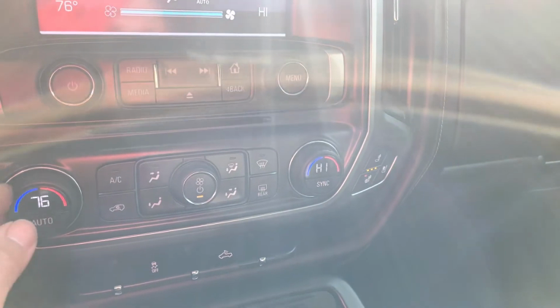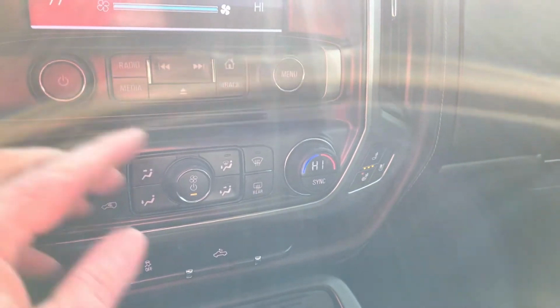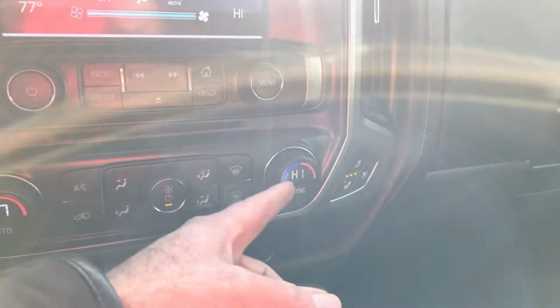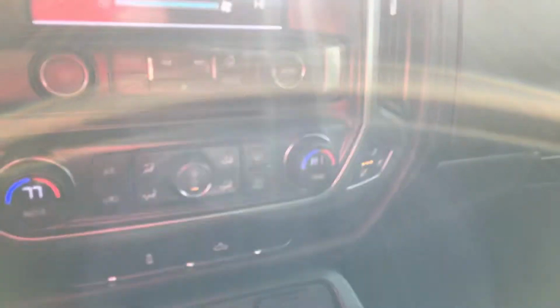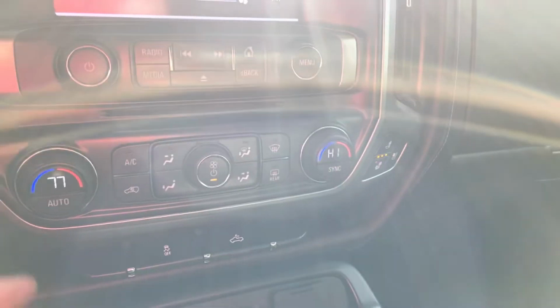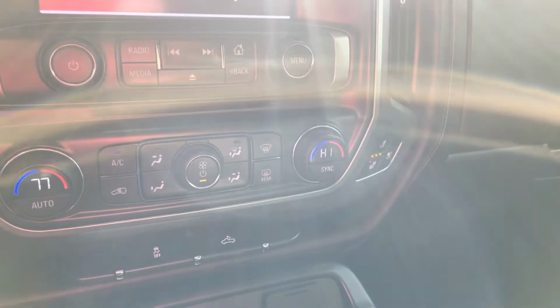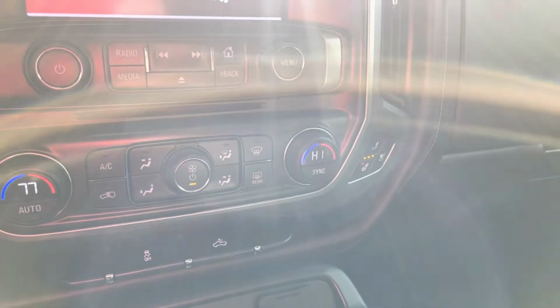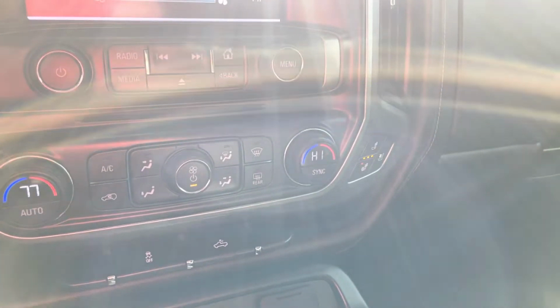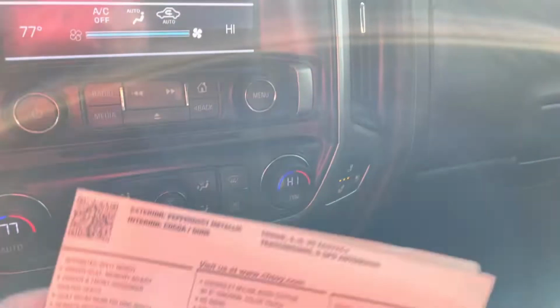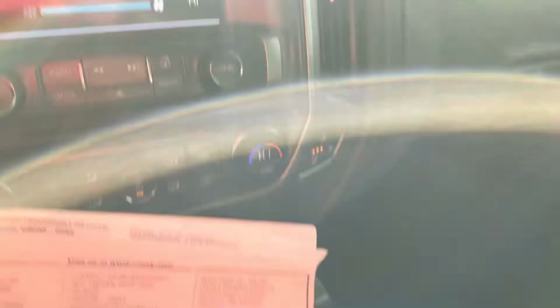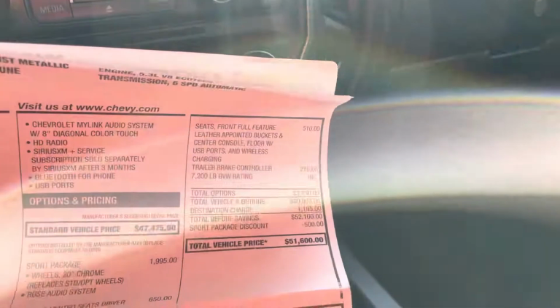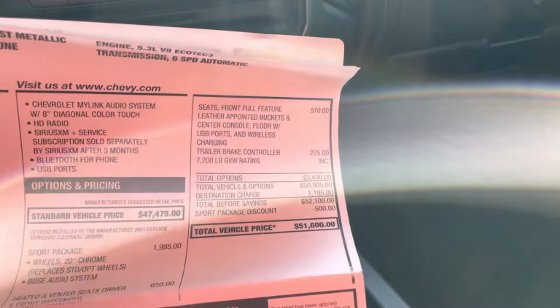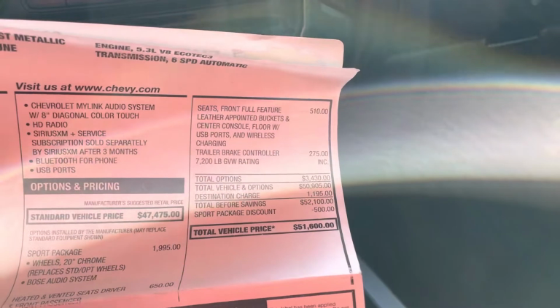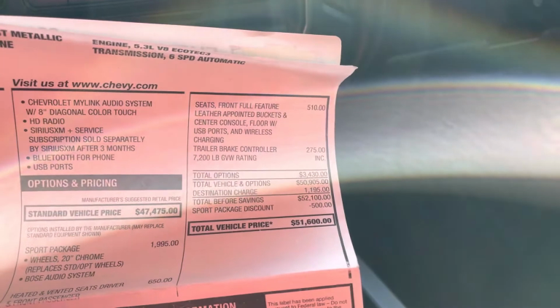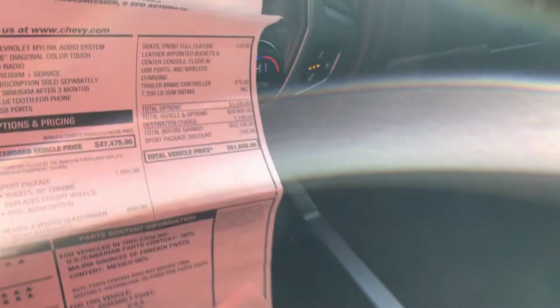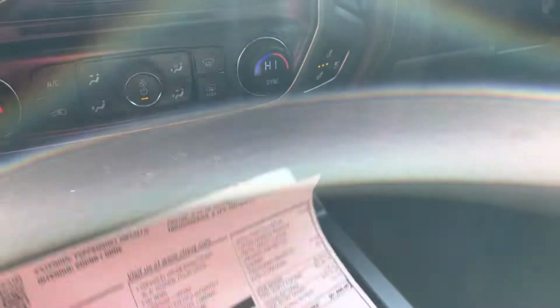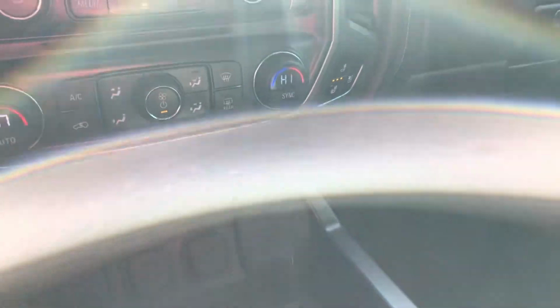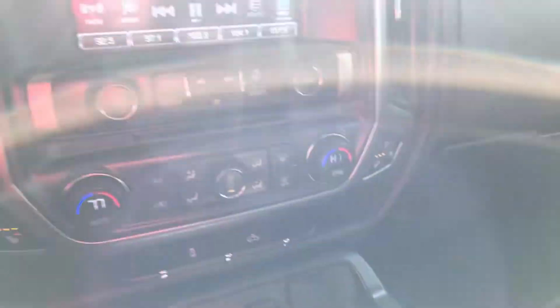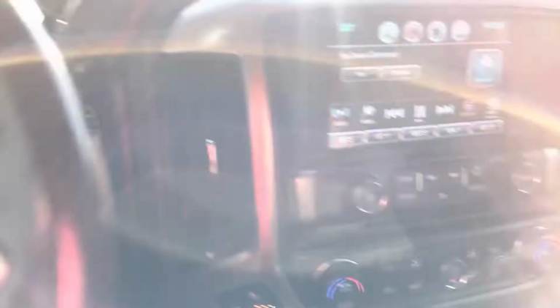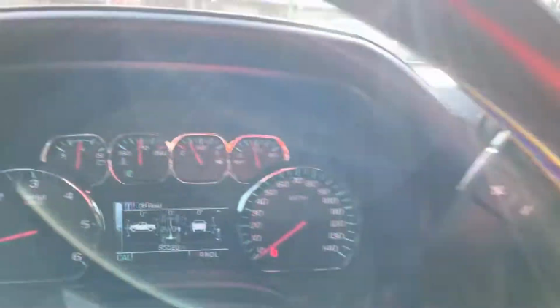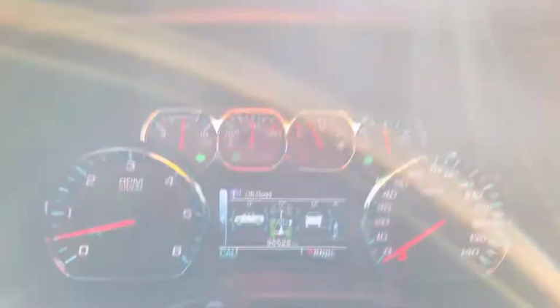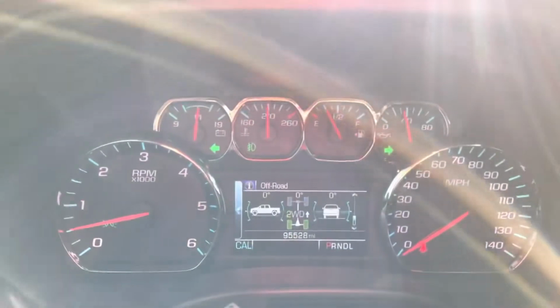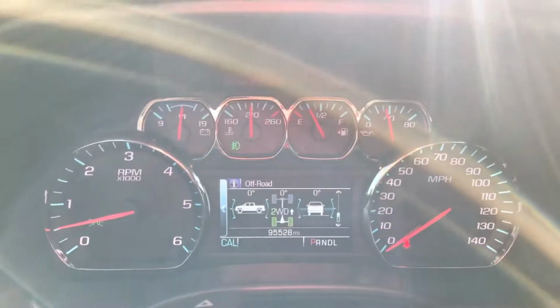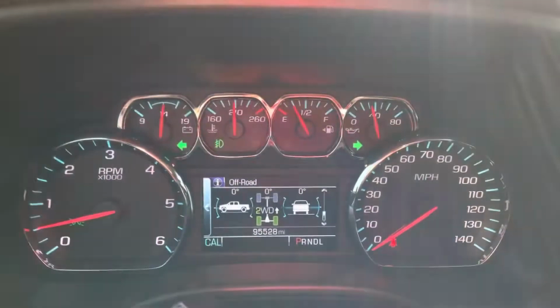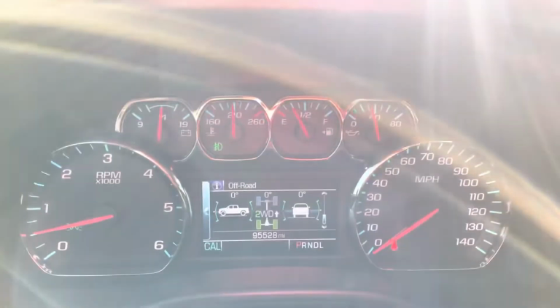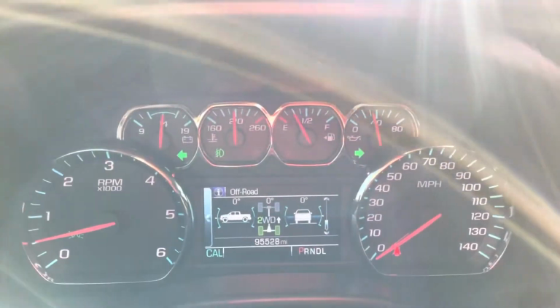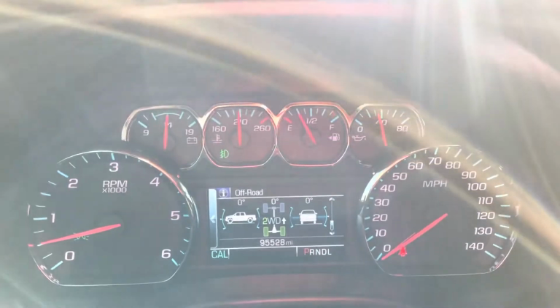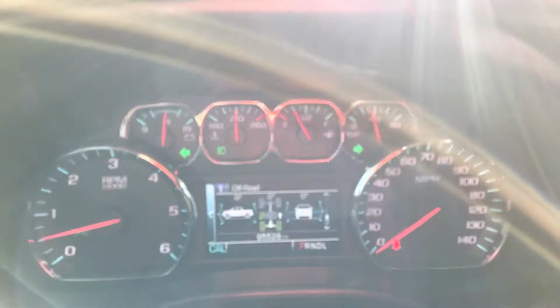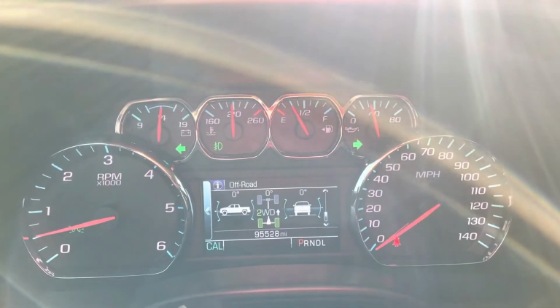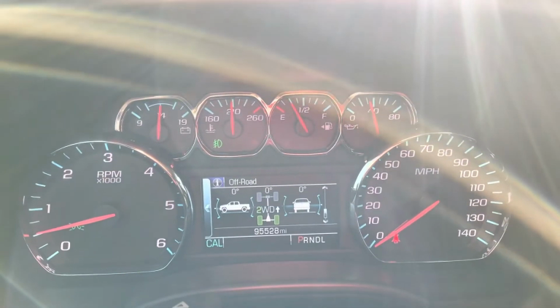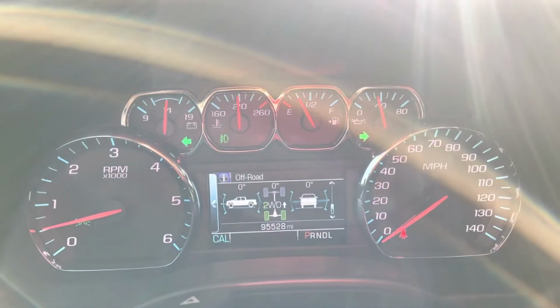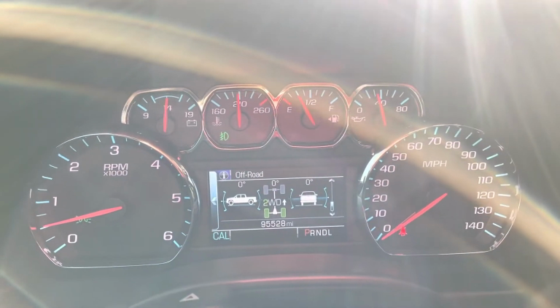This is the passenger side, here's the driver side. It's got the original sticker at $51,600. No check engine light, no airbag light, and 95,528 miles on the odometer.